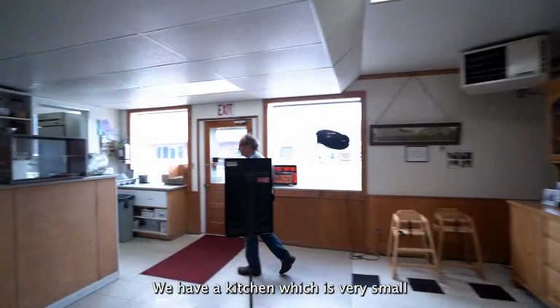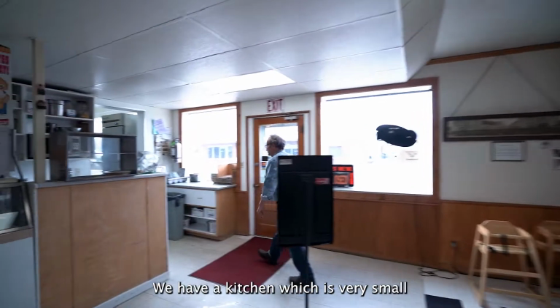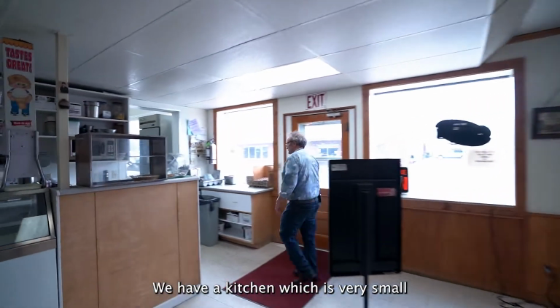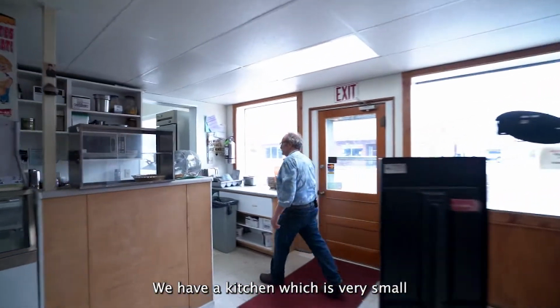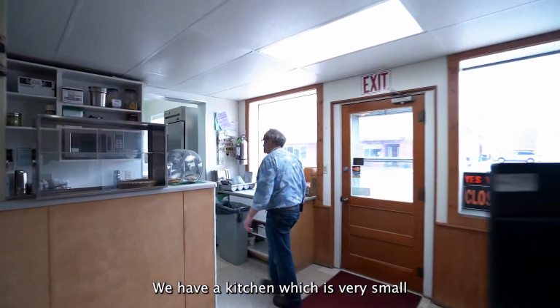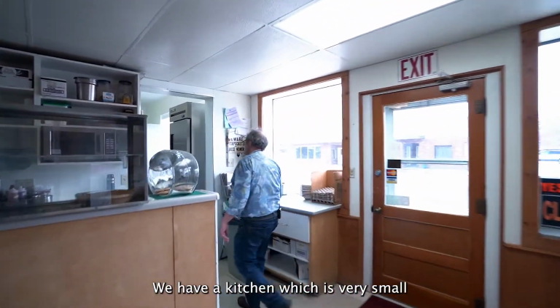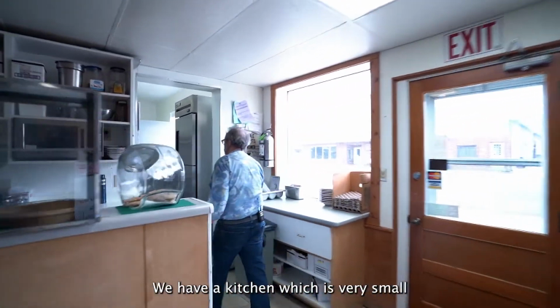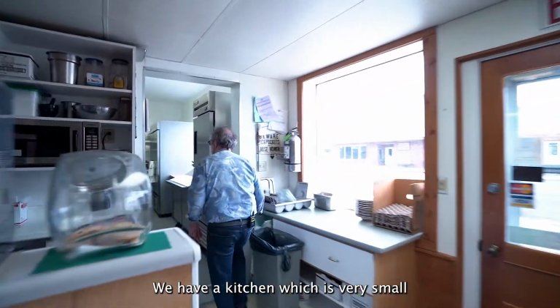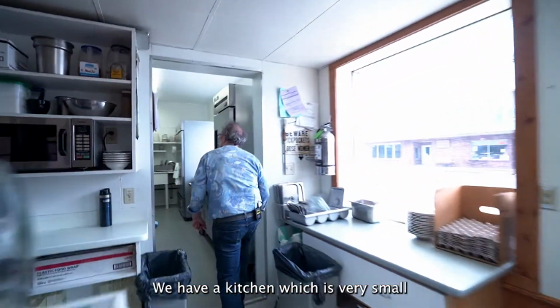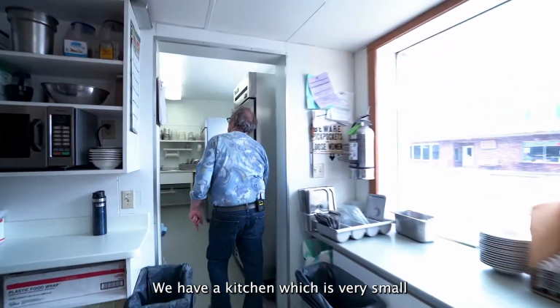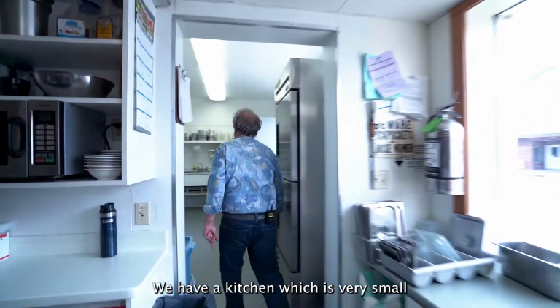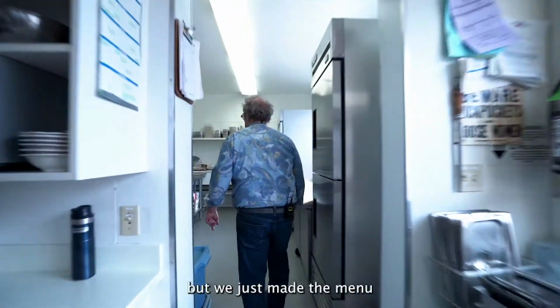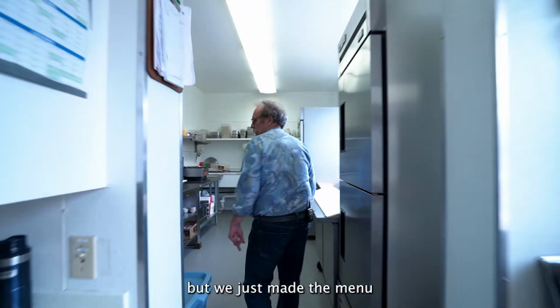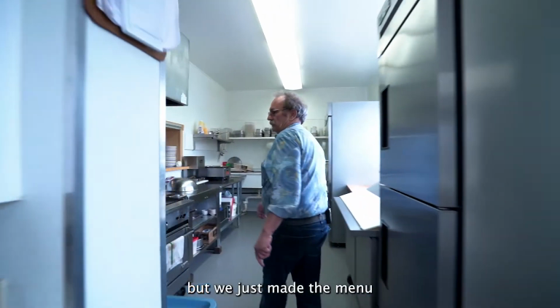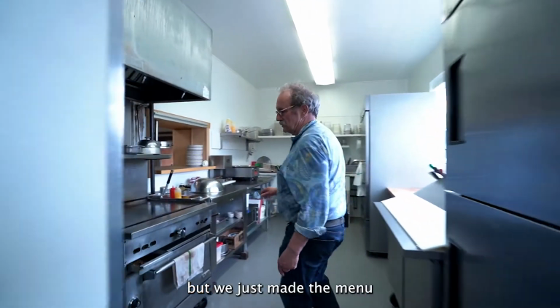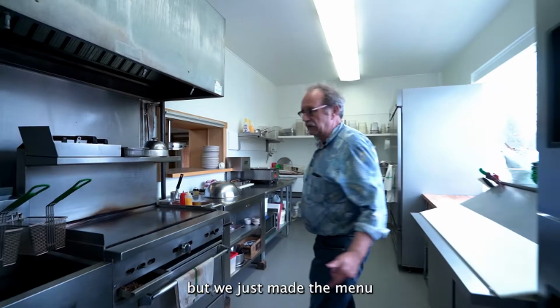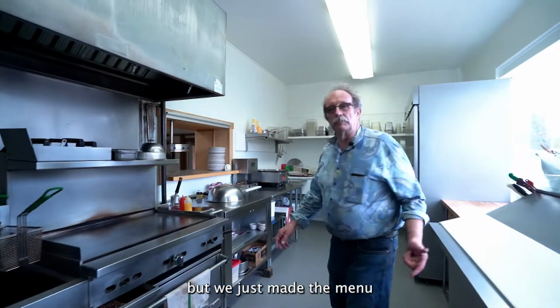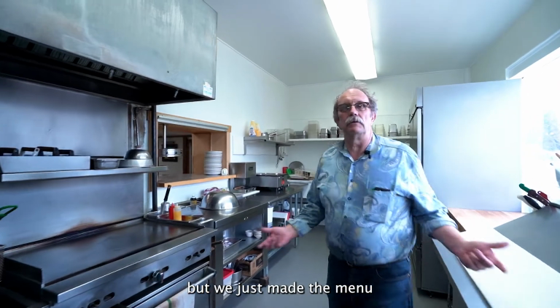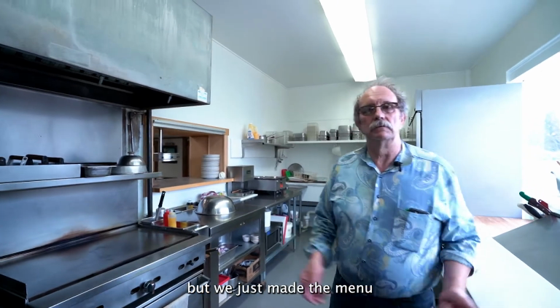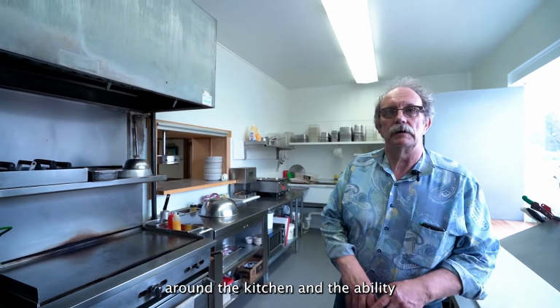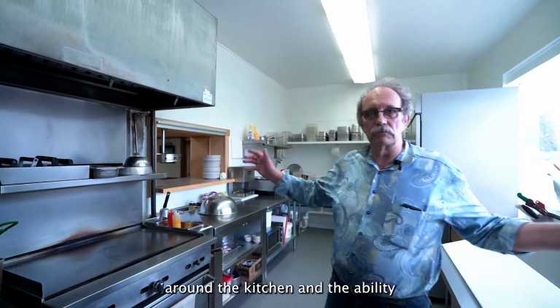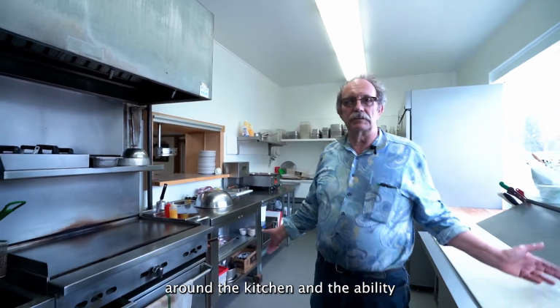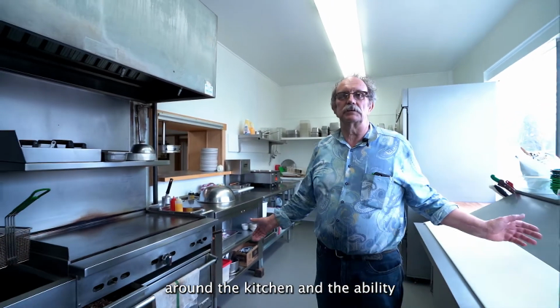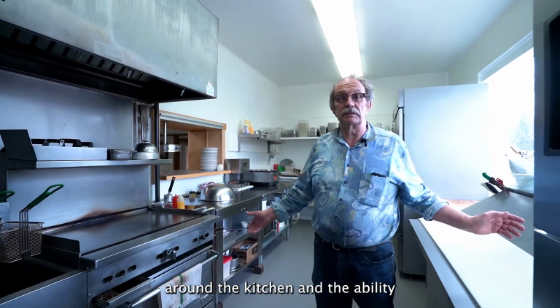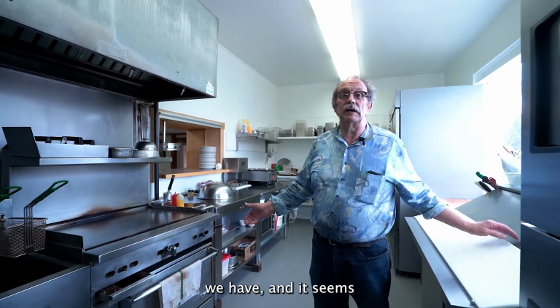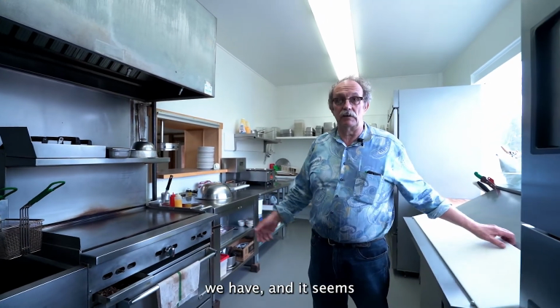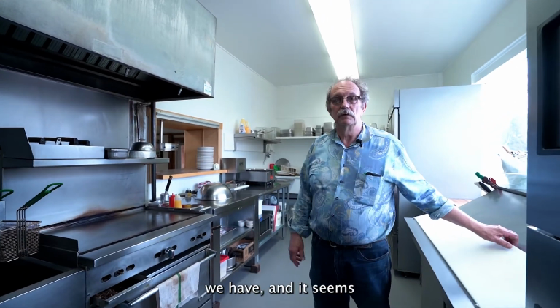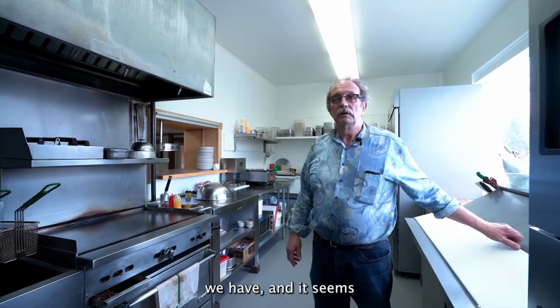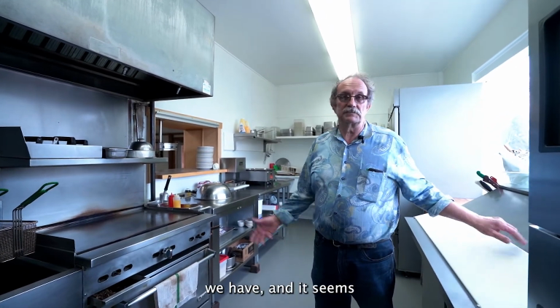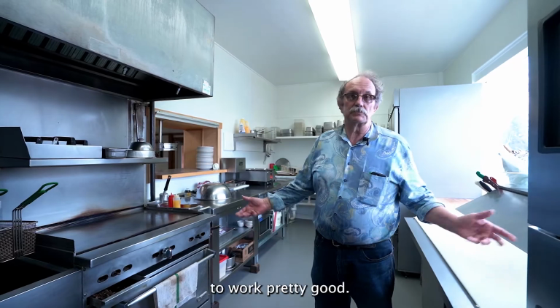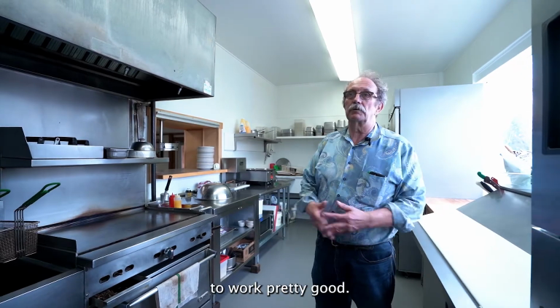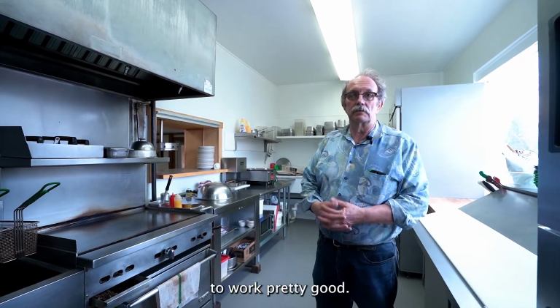We have a kitchen which is very small, but we just made the menu around the kitchen and the ability we have, and it seems to work pretty good.